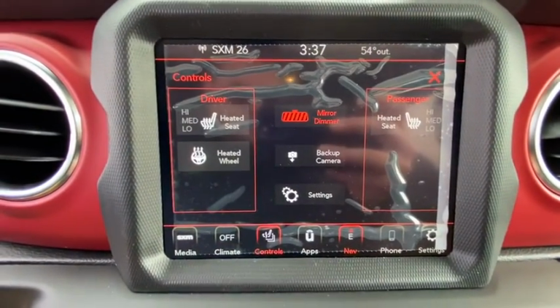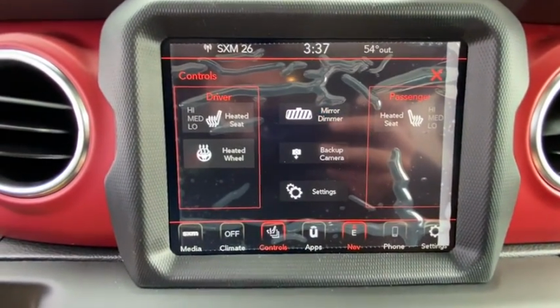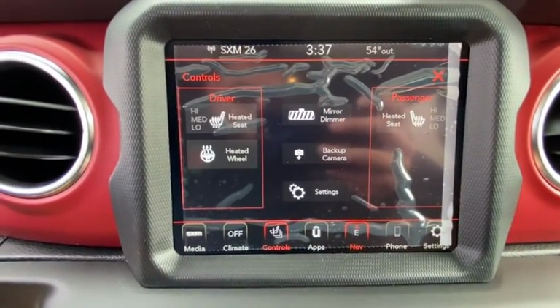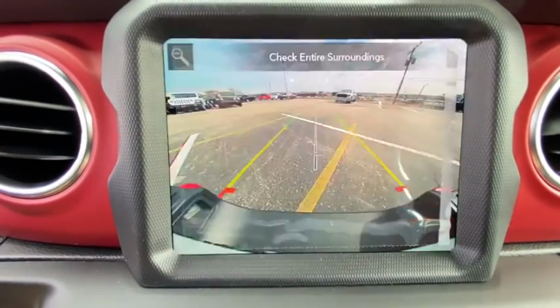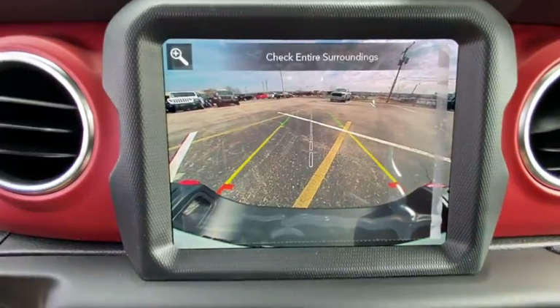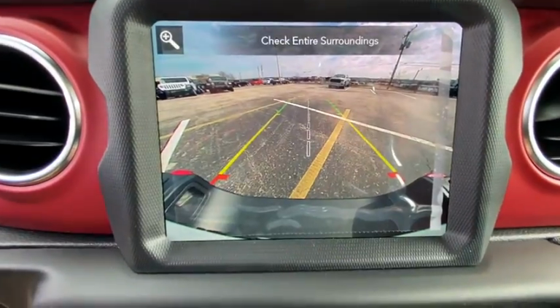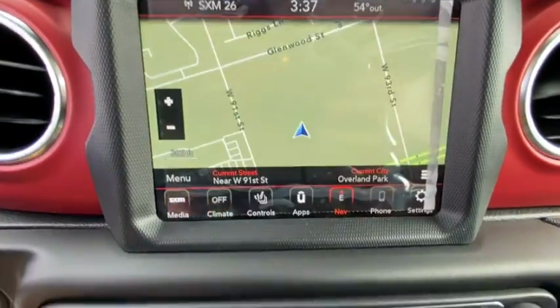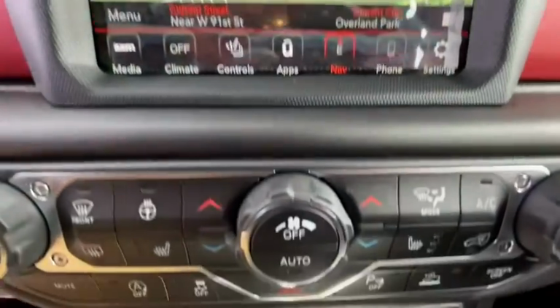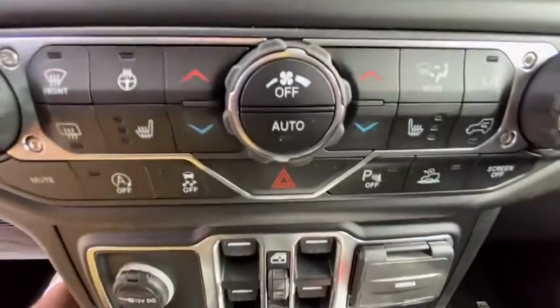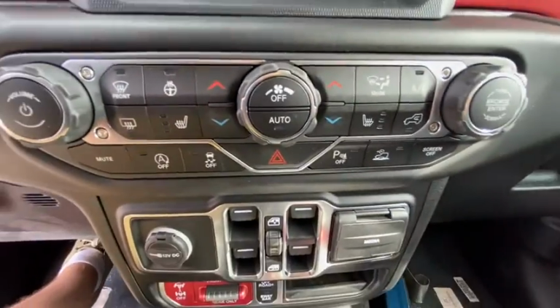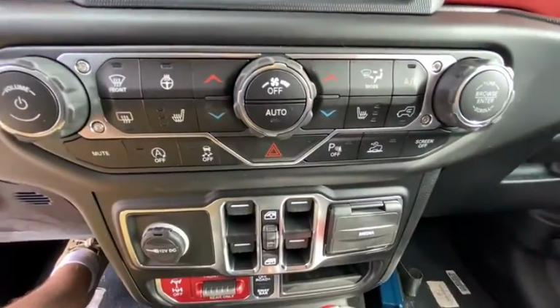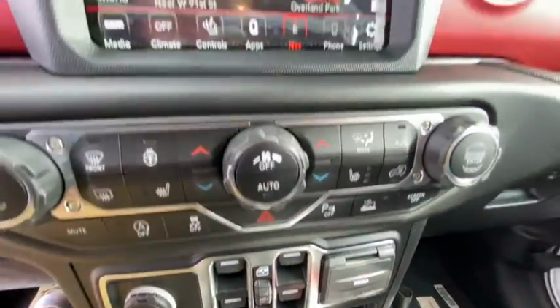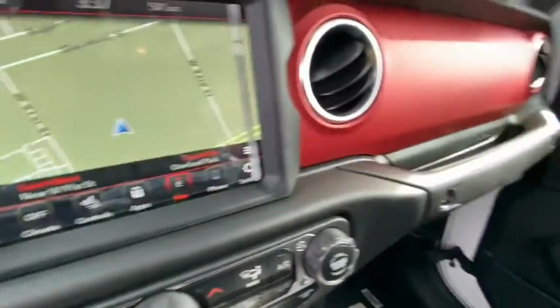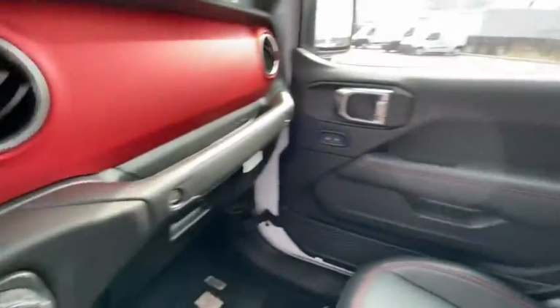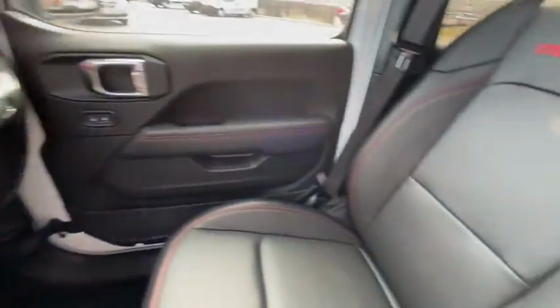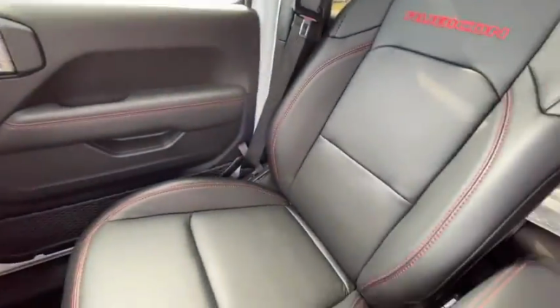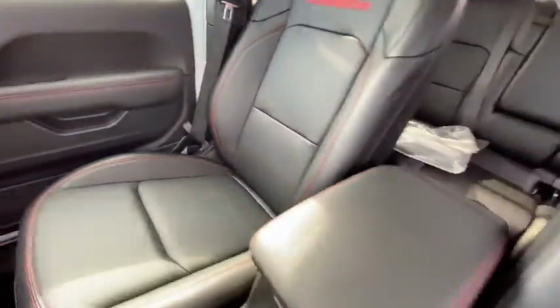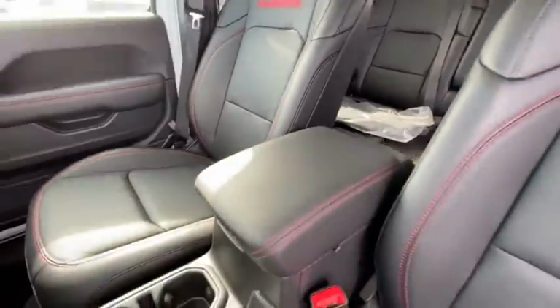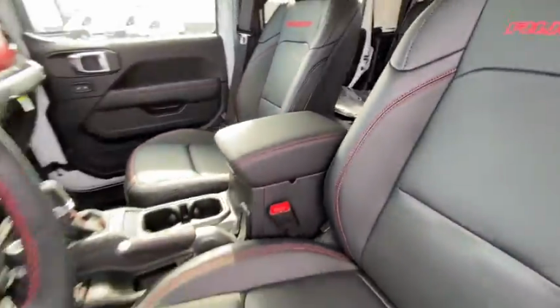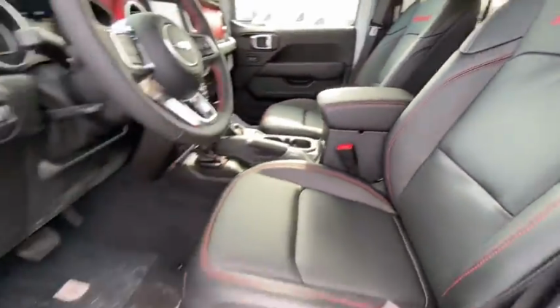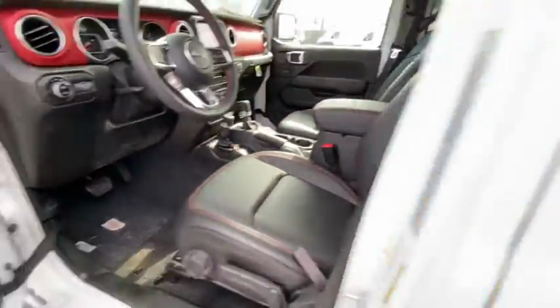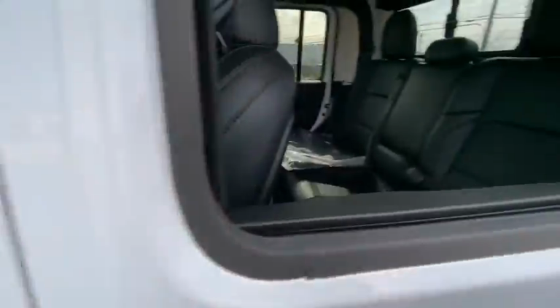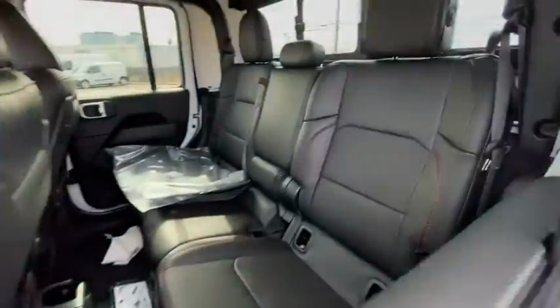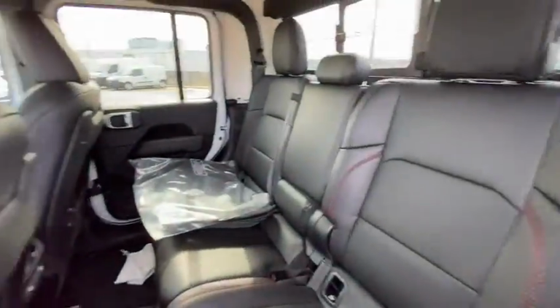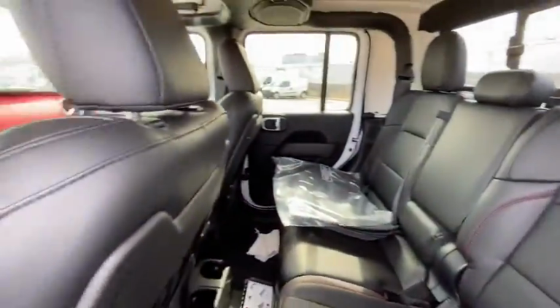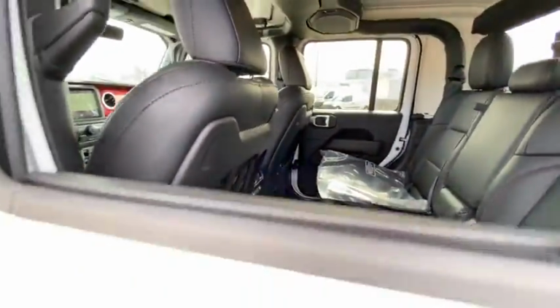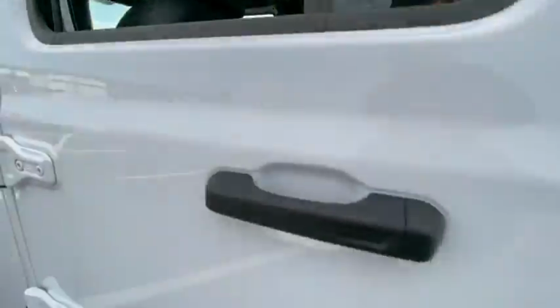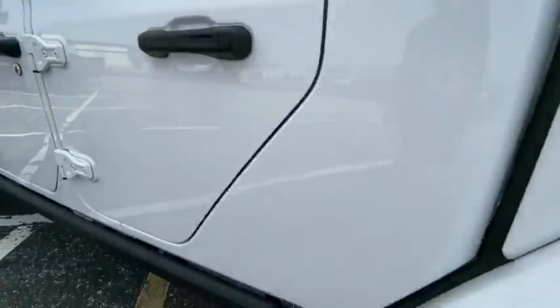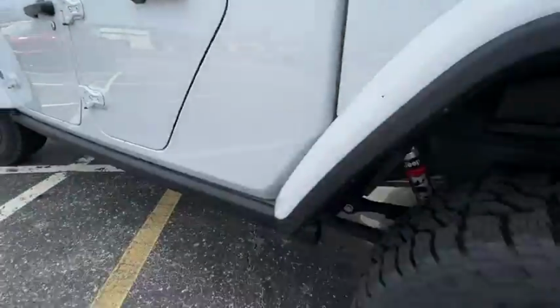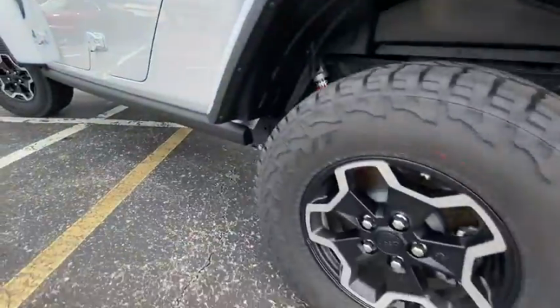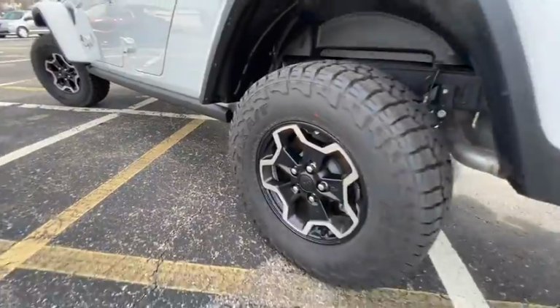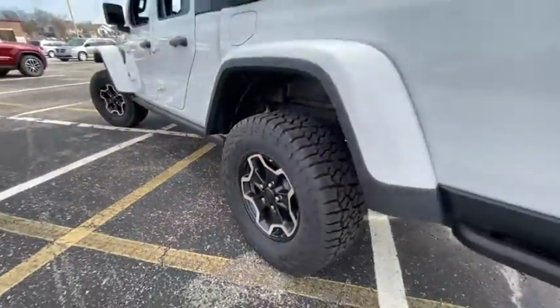Cruise control, front floor mats, four-wheel disc brakes, AM-FM stereo radio, auto-off headlights, universal garage door opener, rear defrost, electronic stability control, MP3 player.